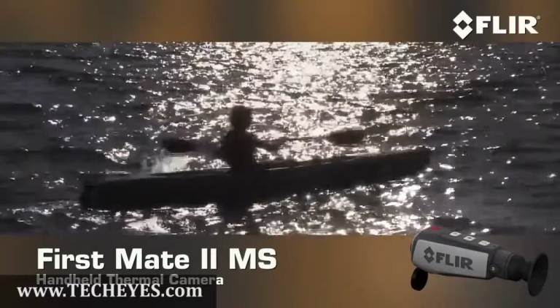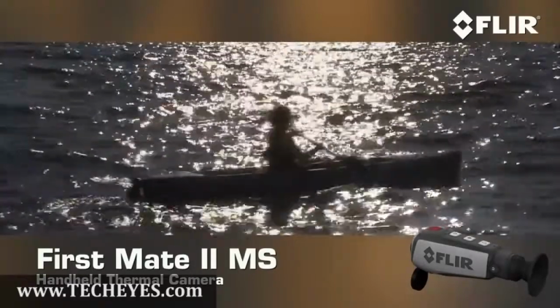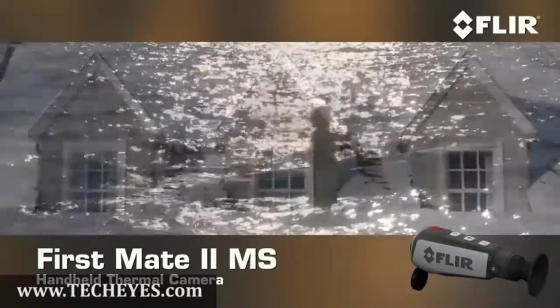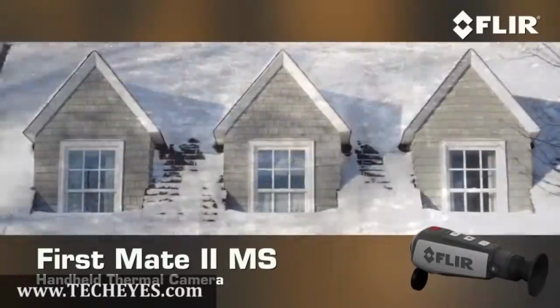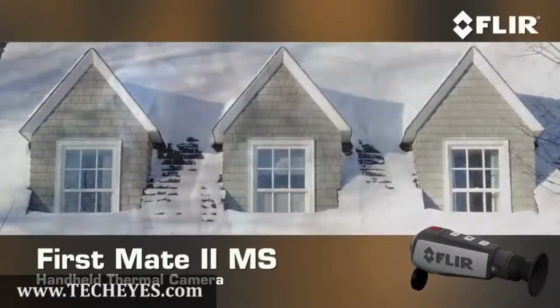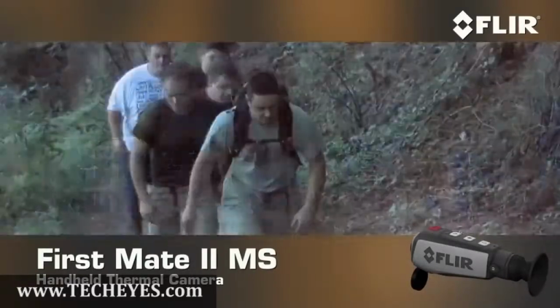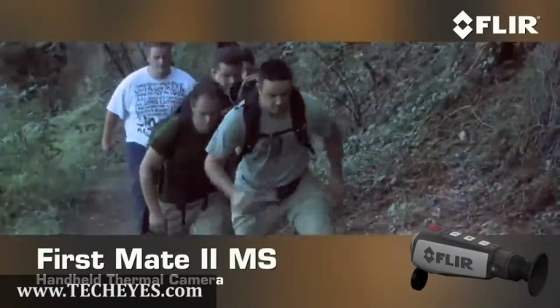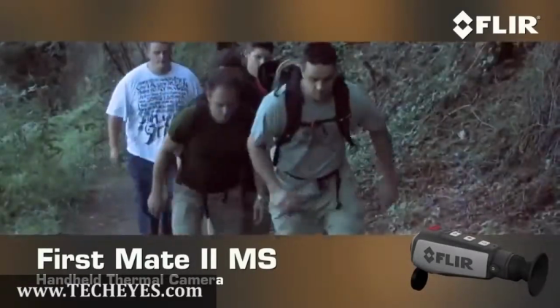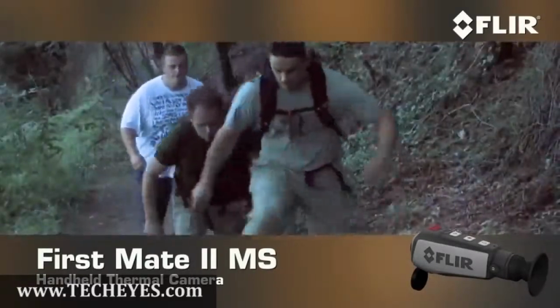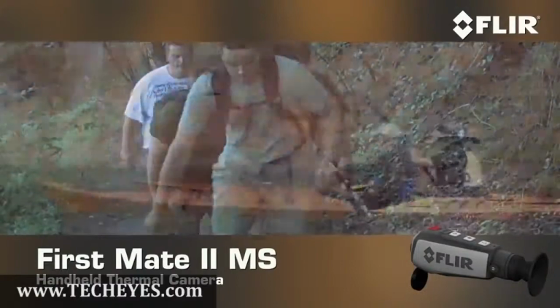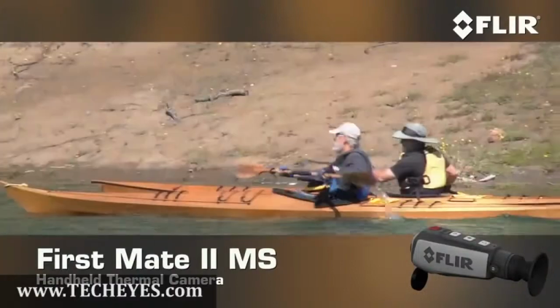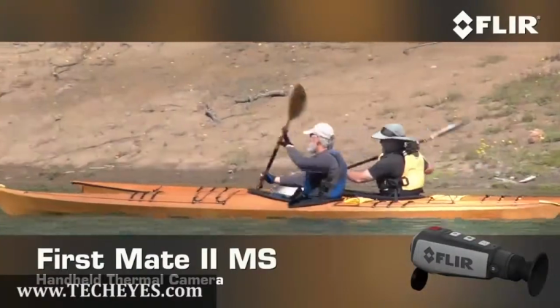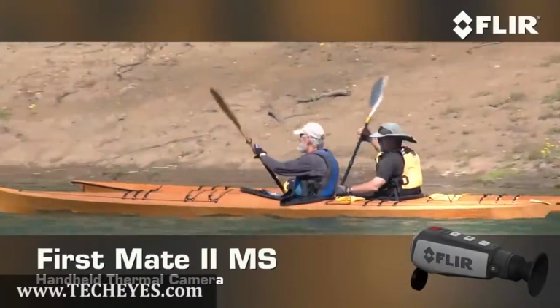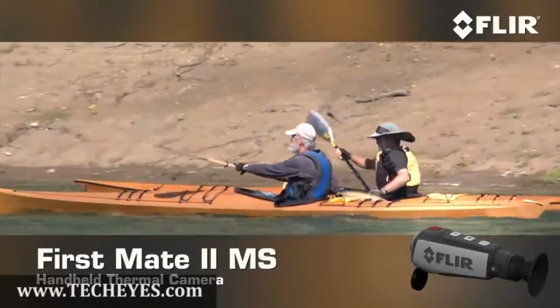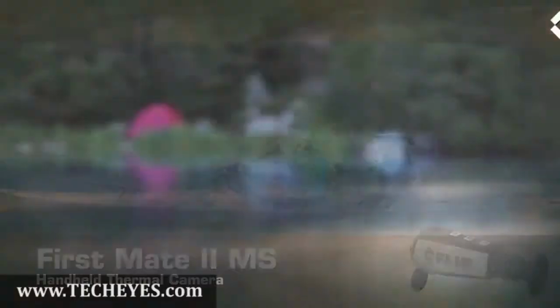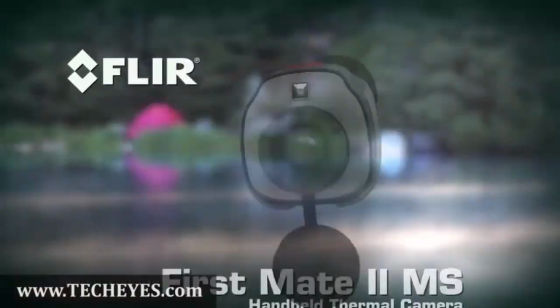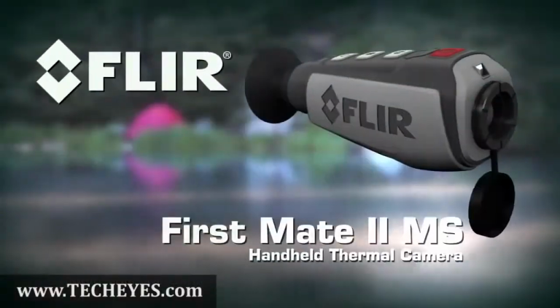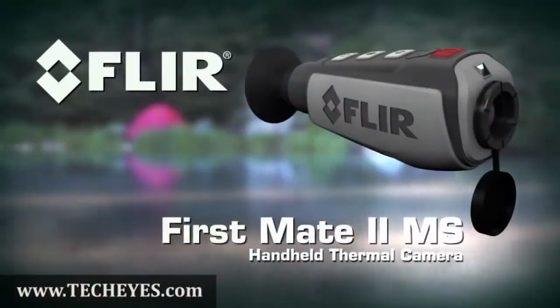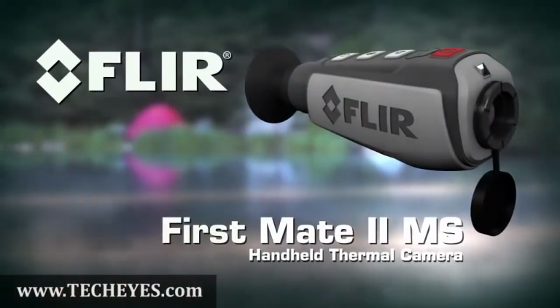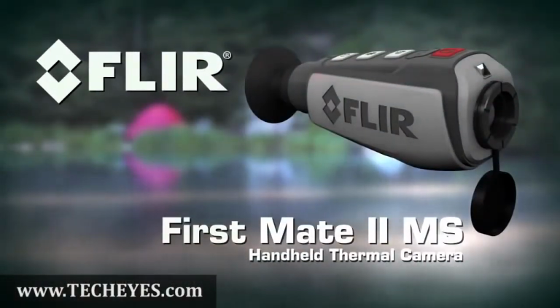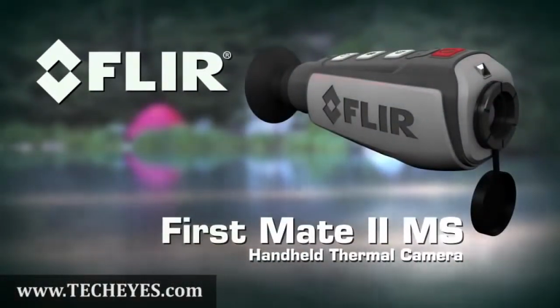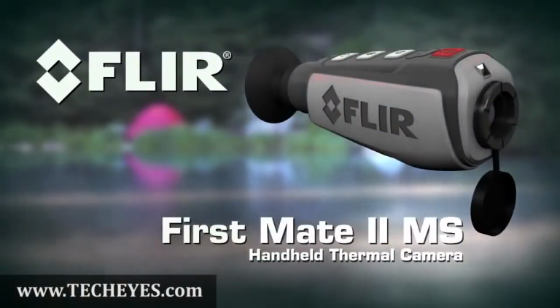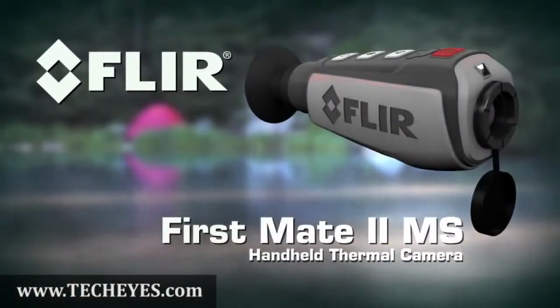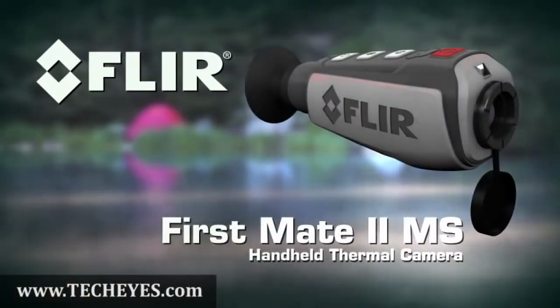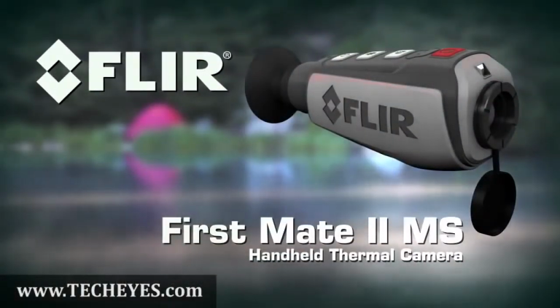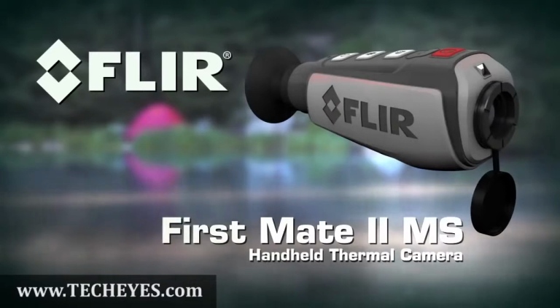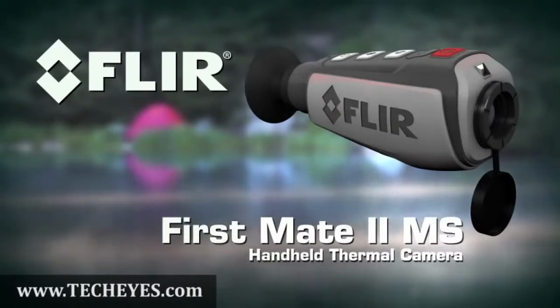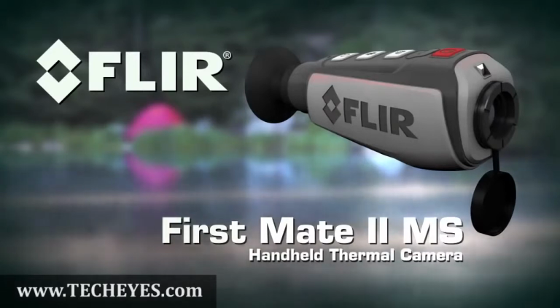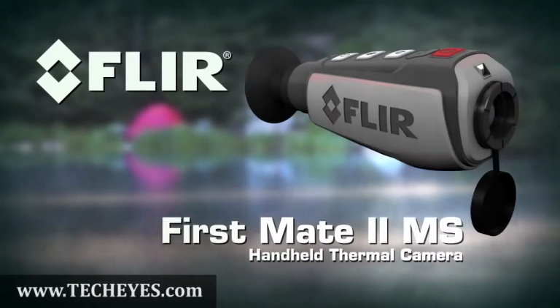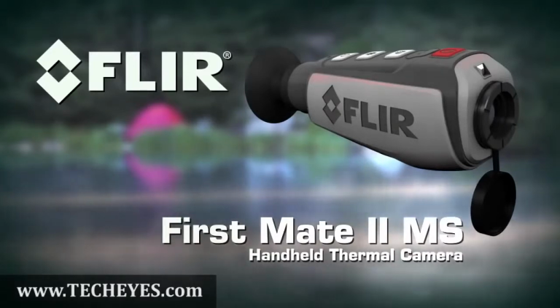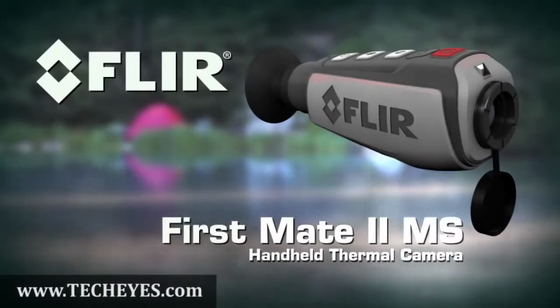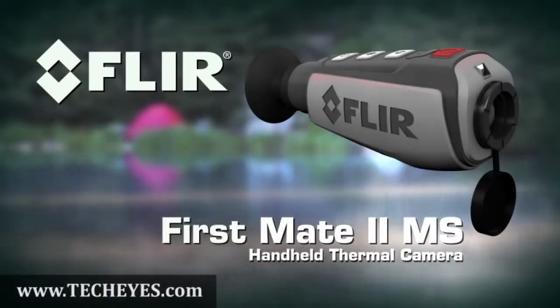On the water, around the house, on the trail, and anywhere else your next adventure takes you, let First Mate MS lead the way. First Mate MS, only from FLIR.